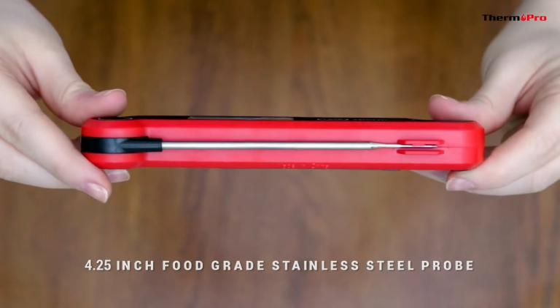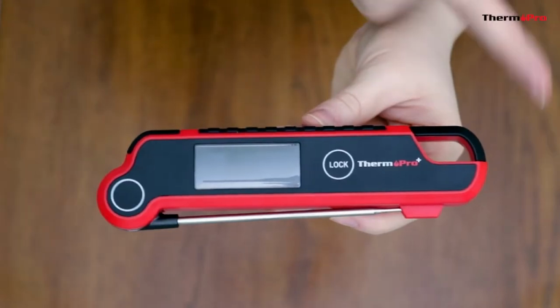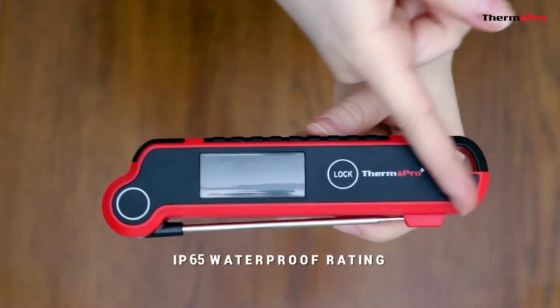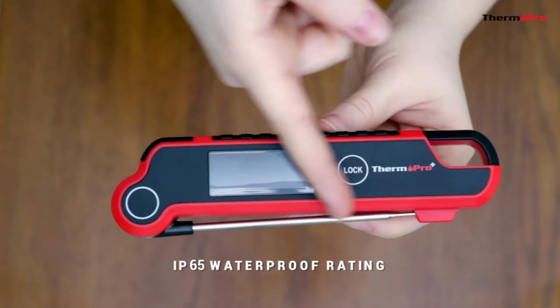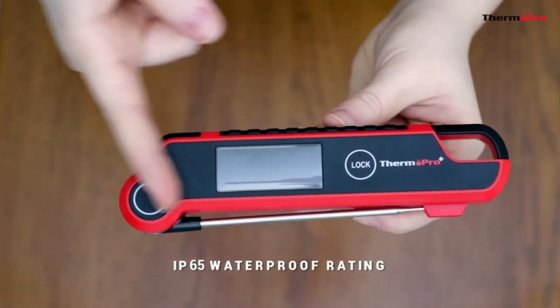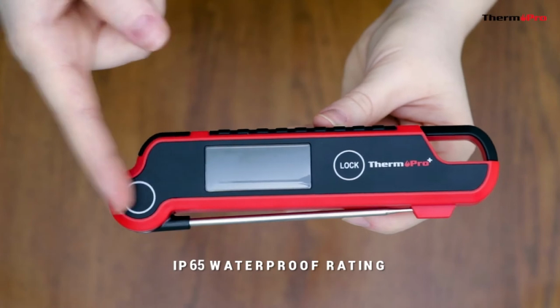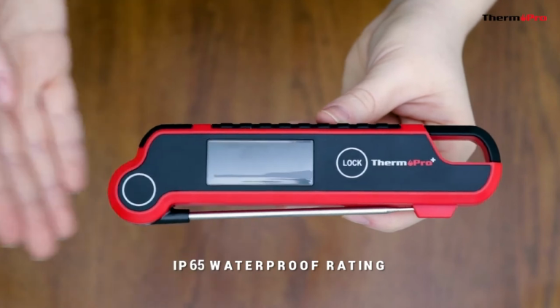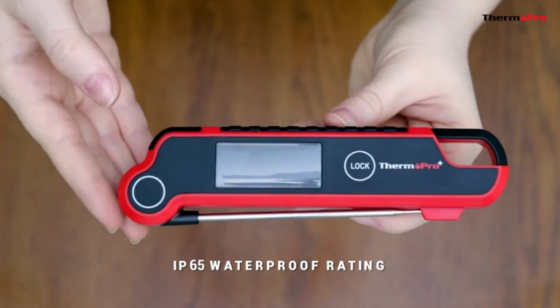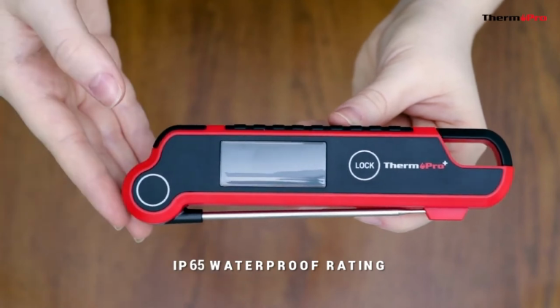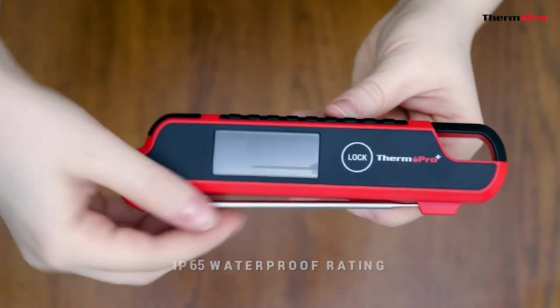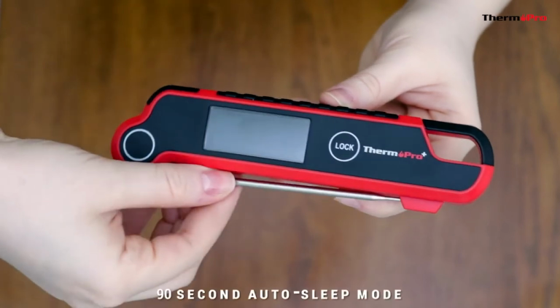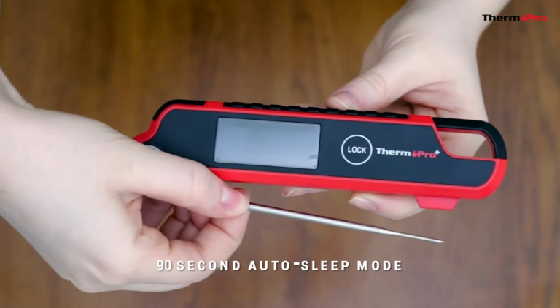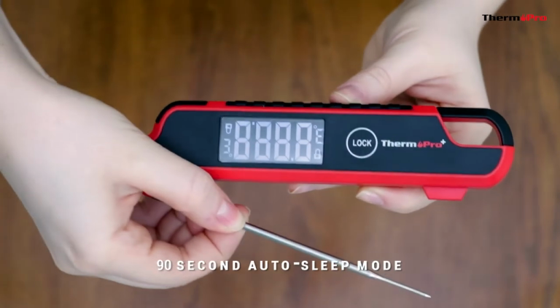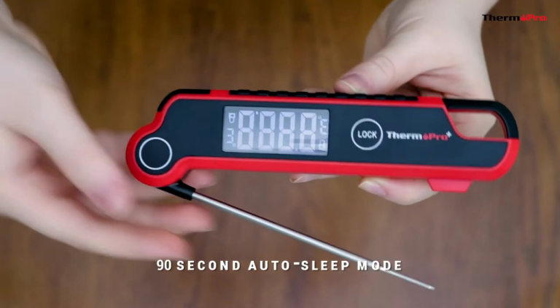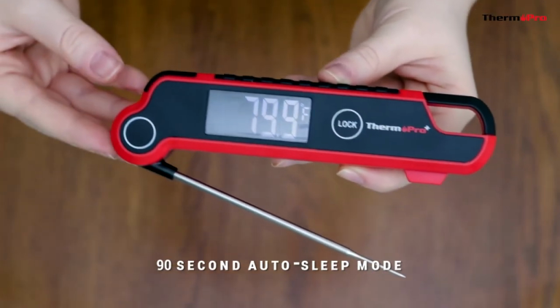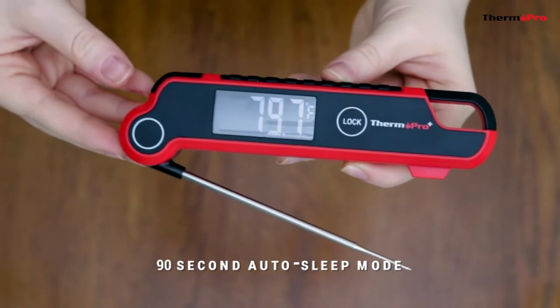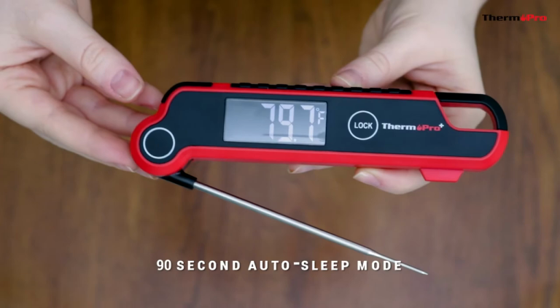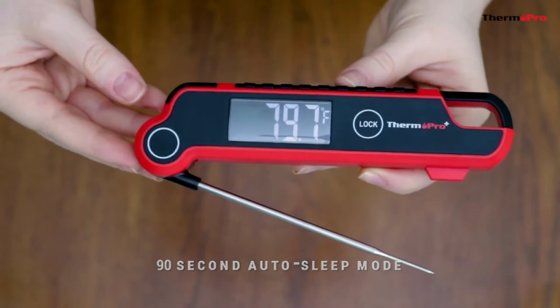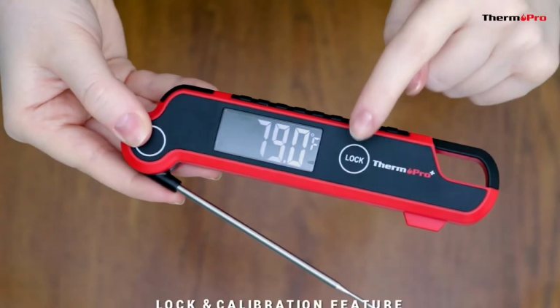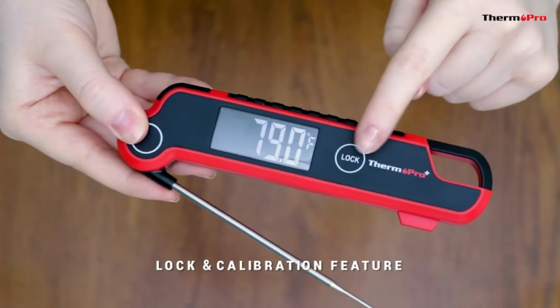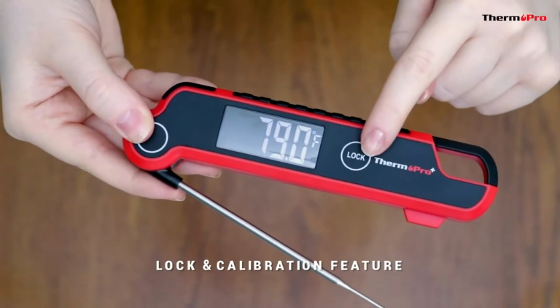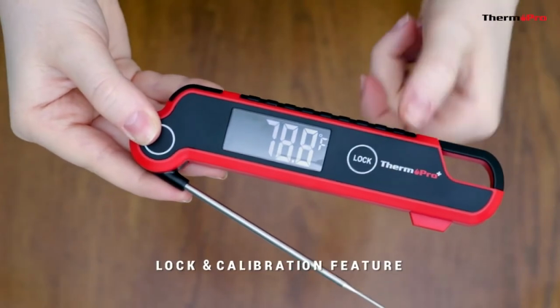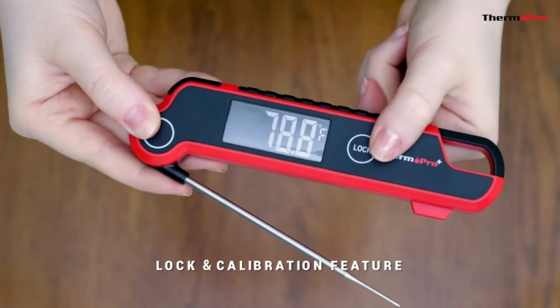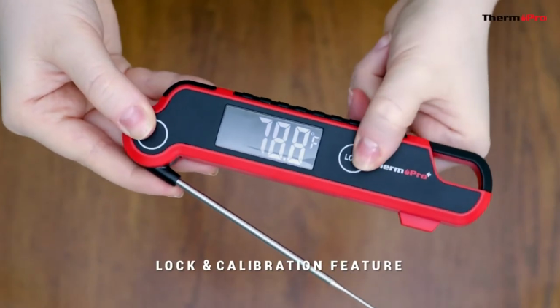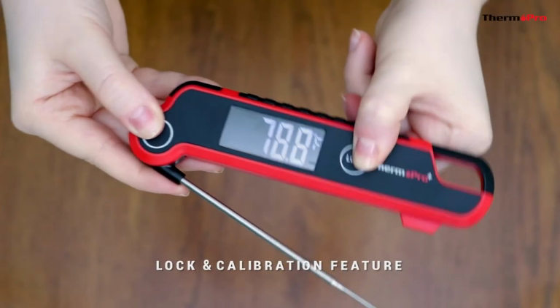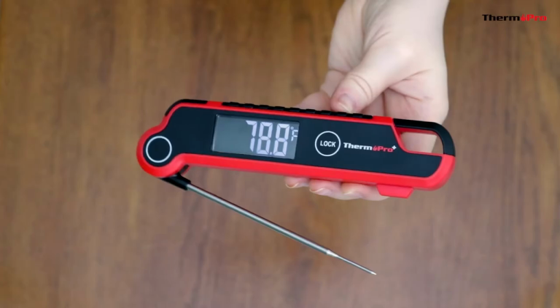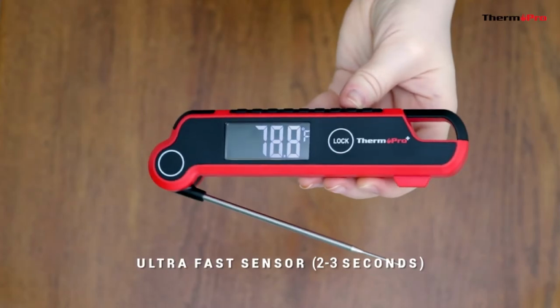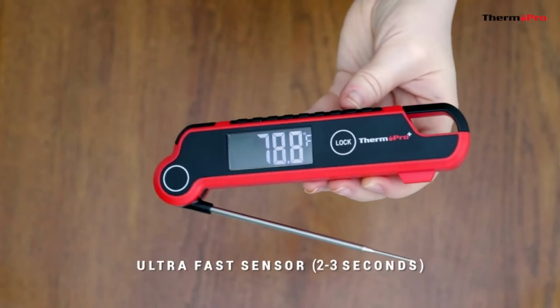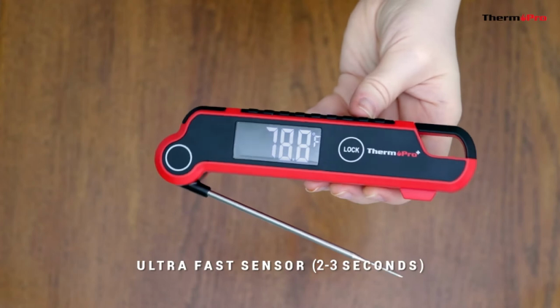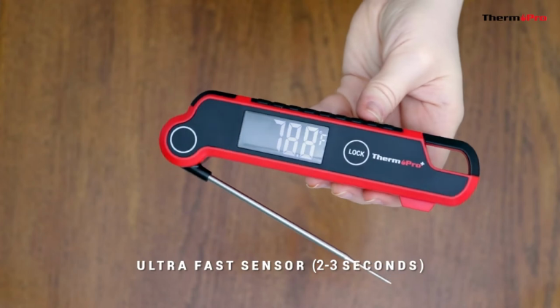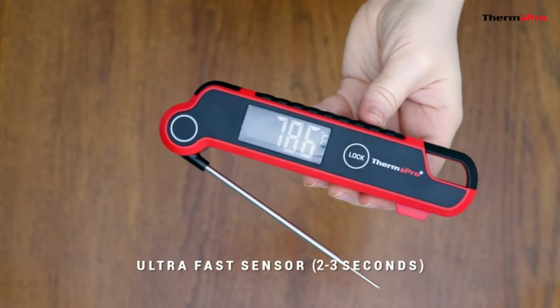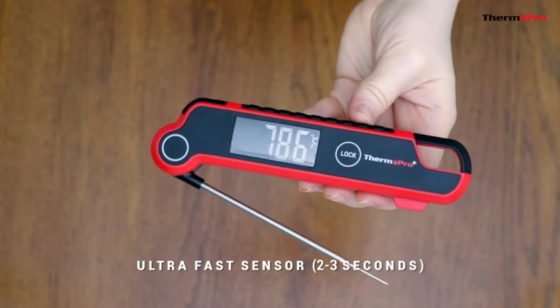It has a waterproof rating of IP65, a 90-second auto sleep mode to conserve battery, a lock and calibration feature, and an ultra-fast sensor which reads in 2-3 seconds.